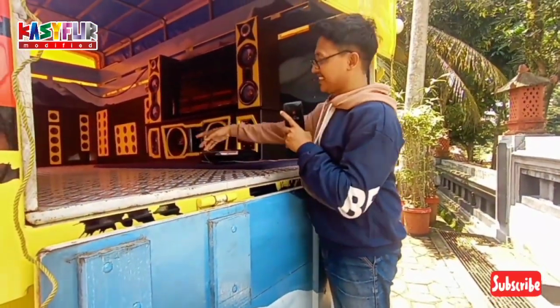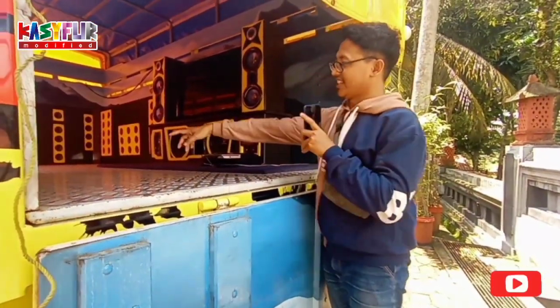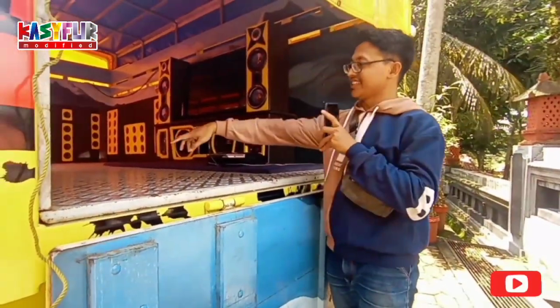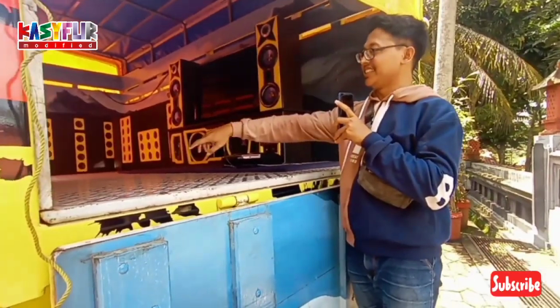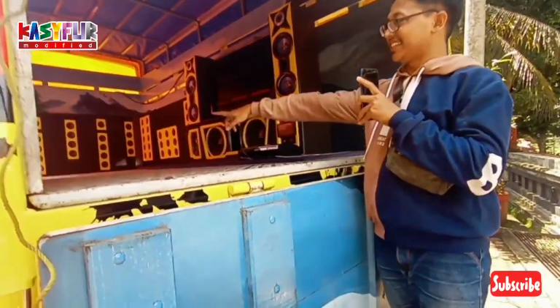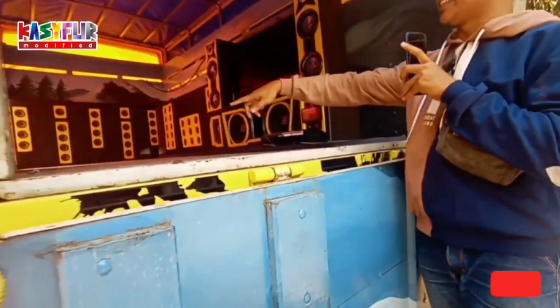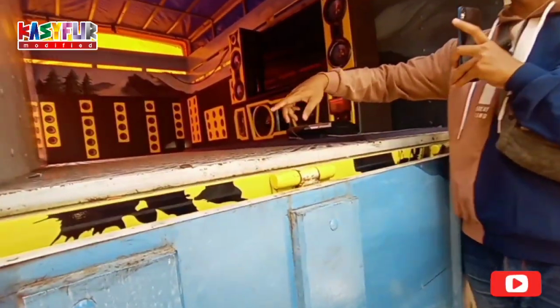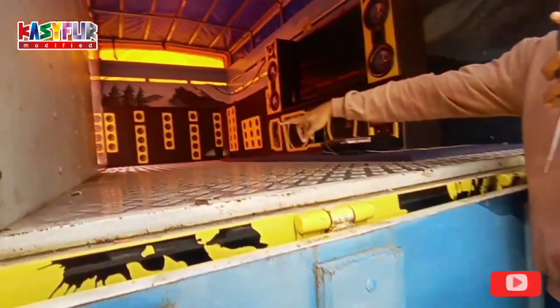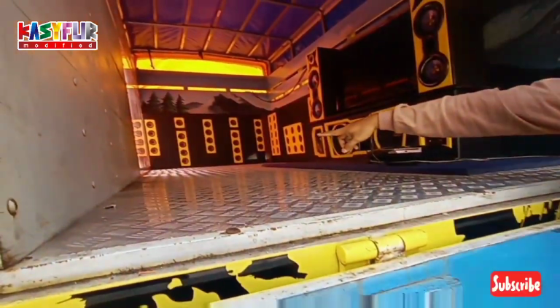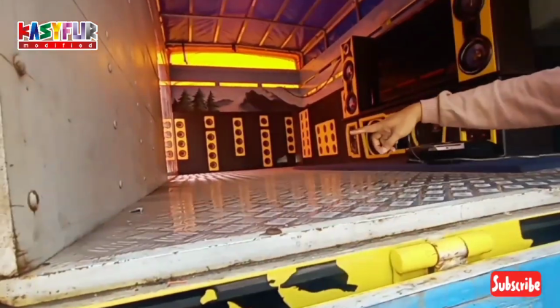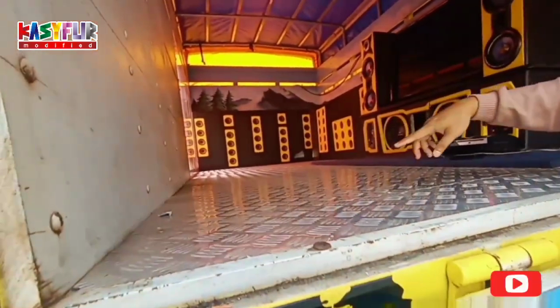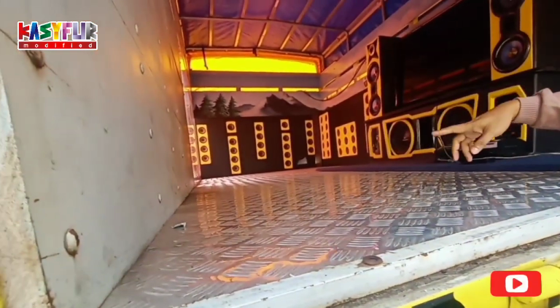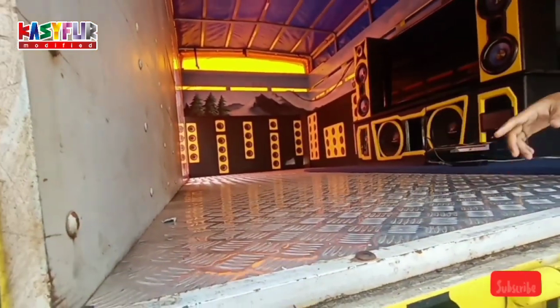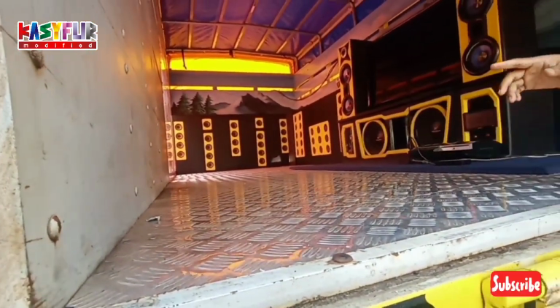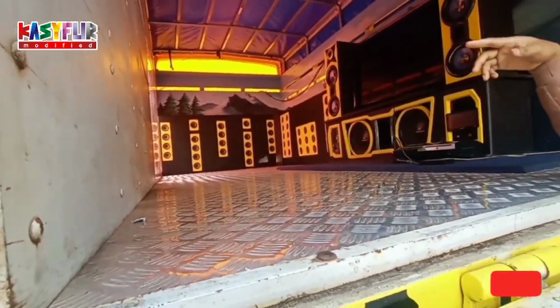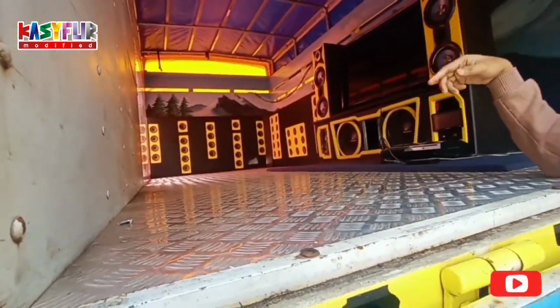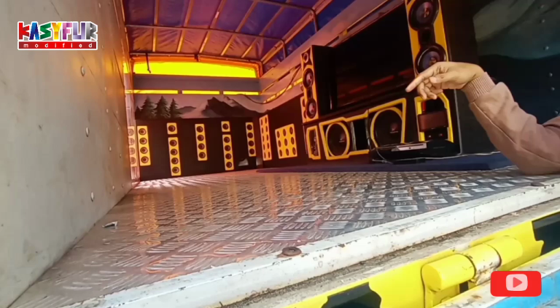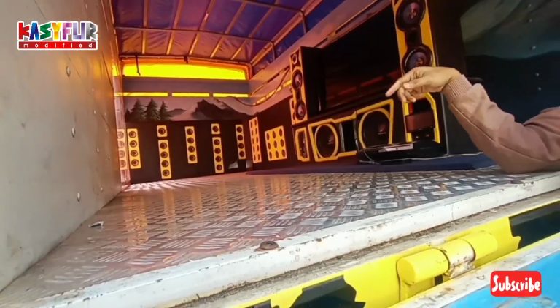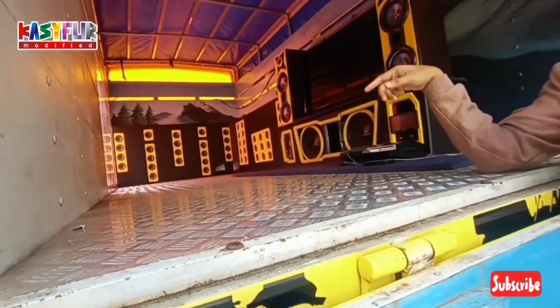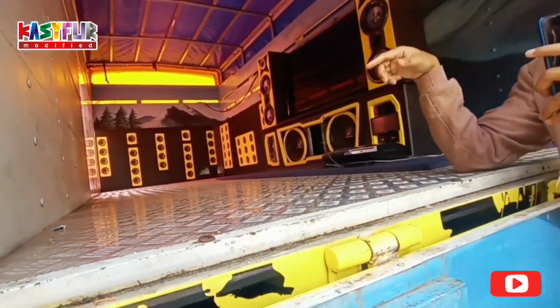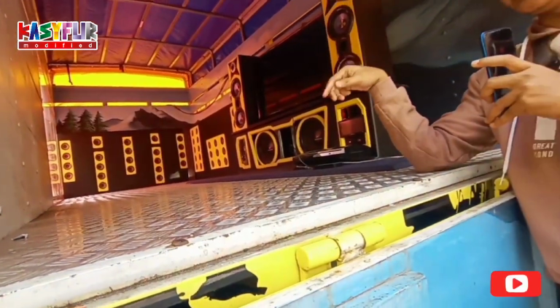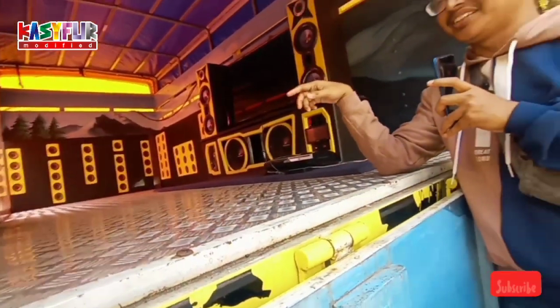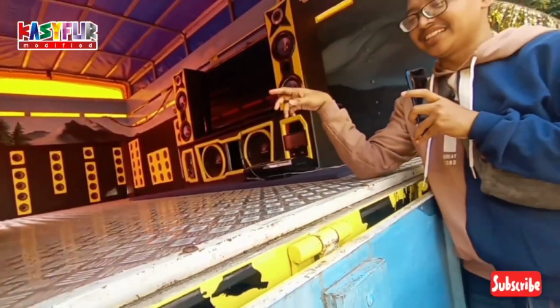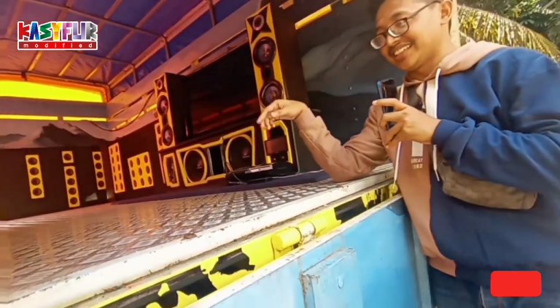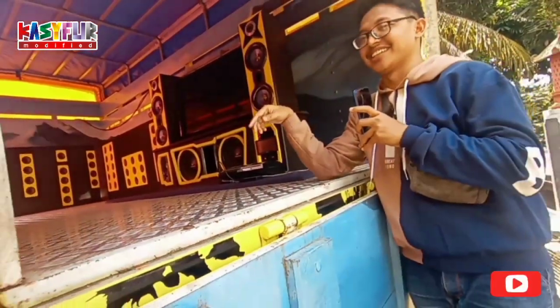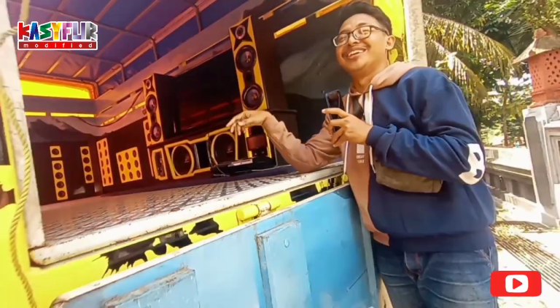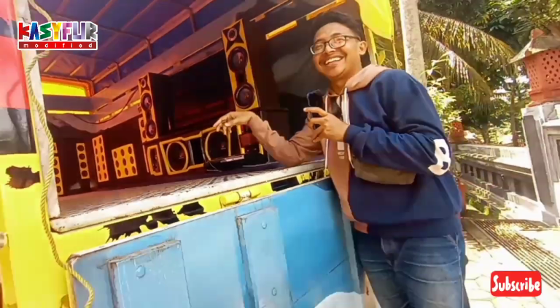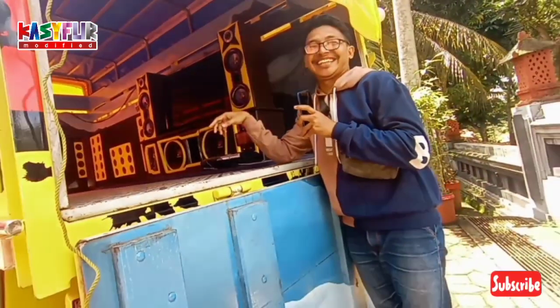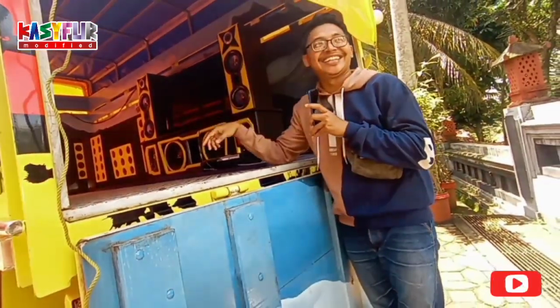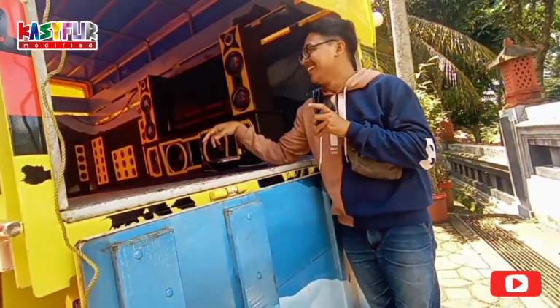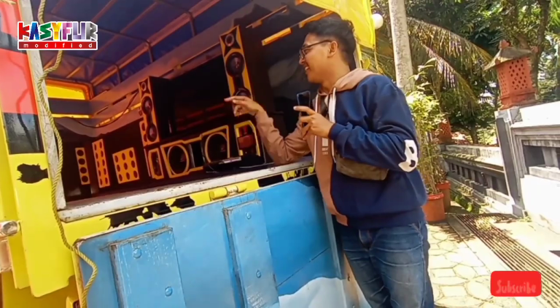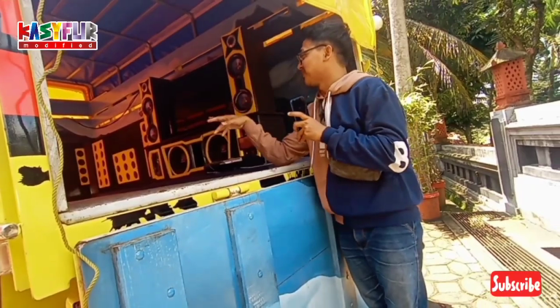Seharusnya ini dikasih kursi buat duduk. Tapi lemprakan atau lesehan juga enak juga sih.